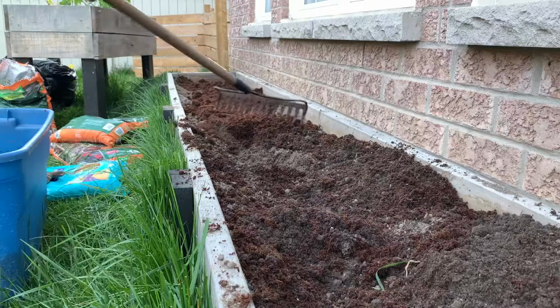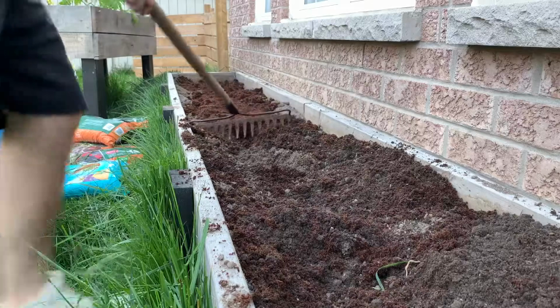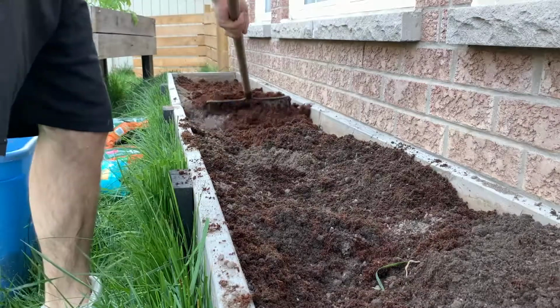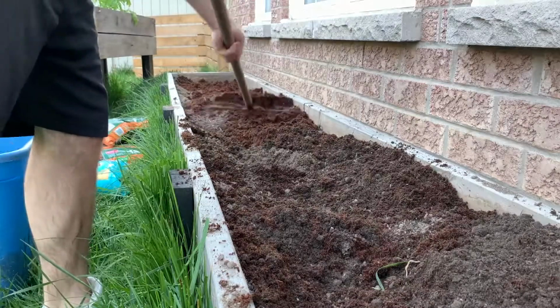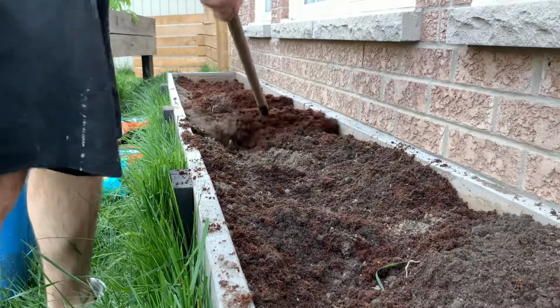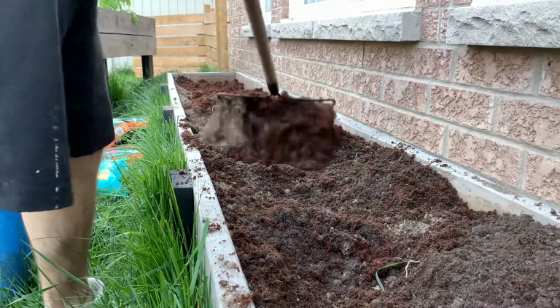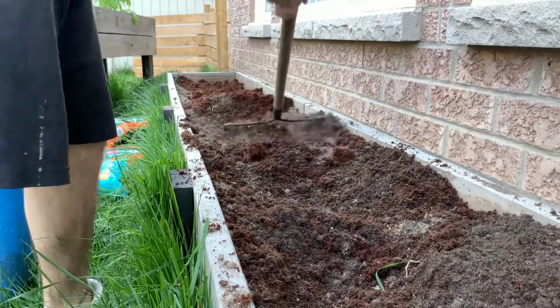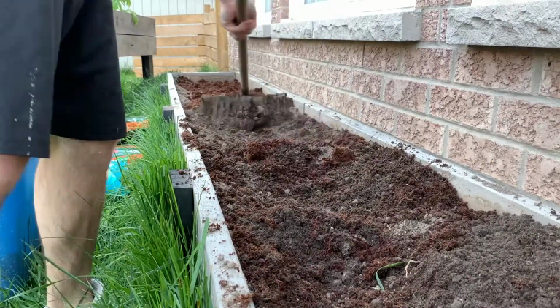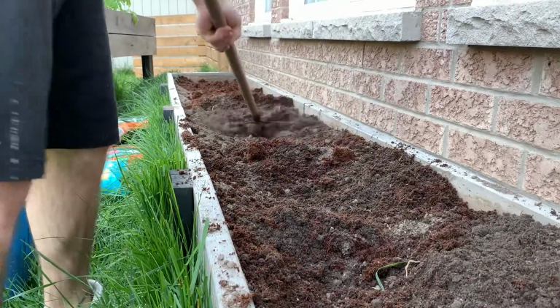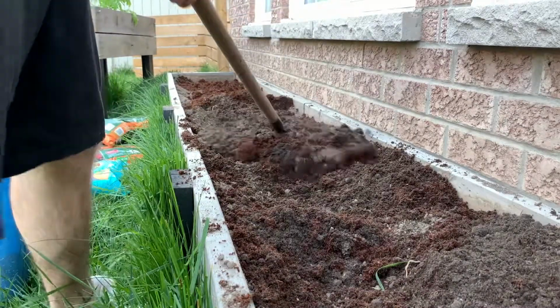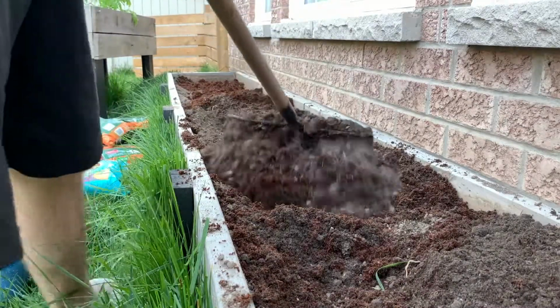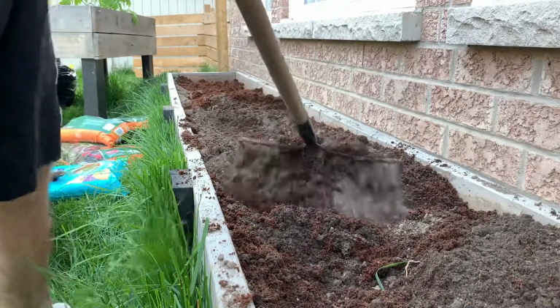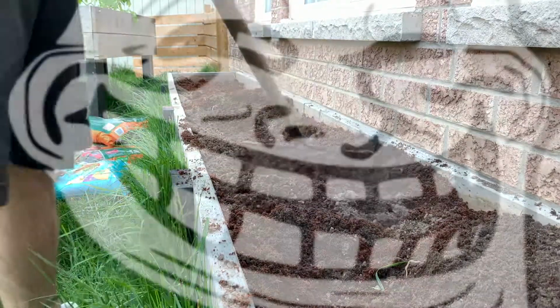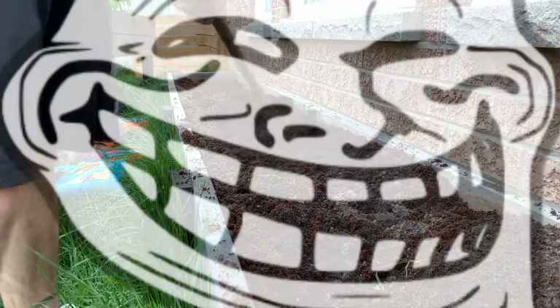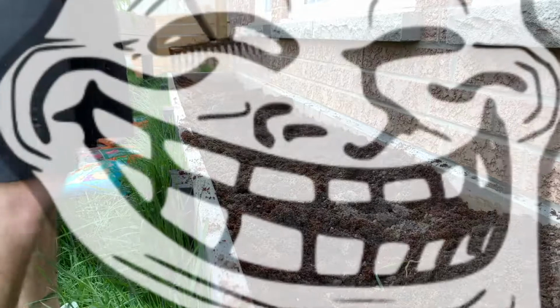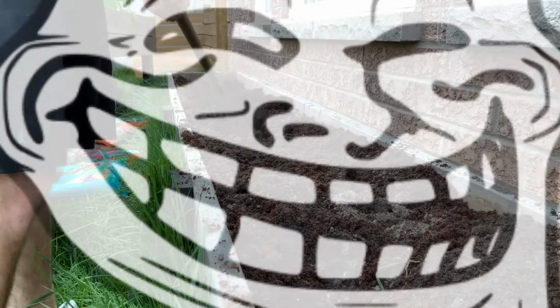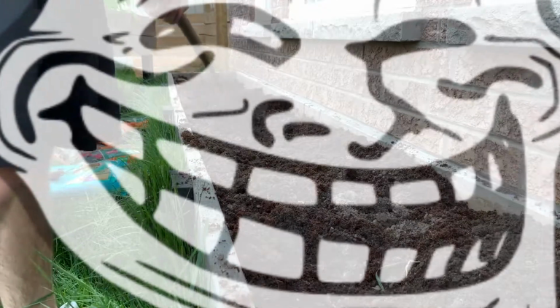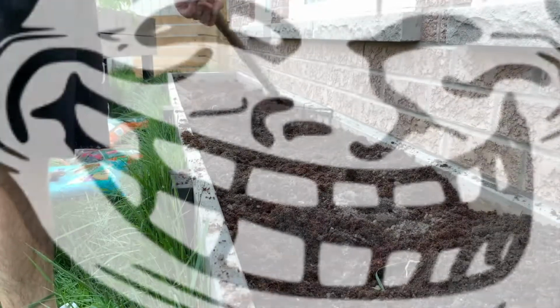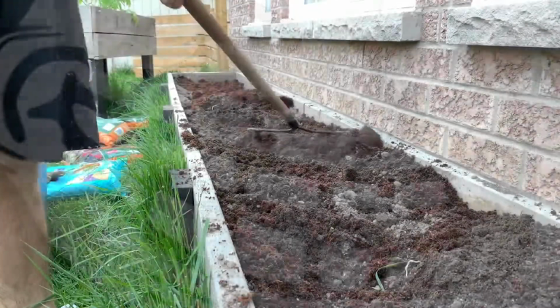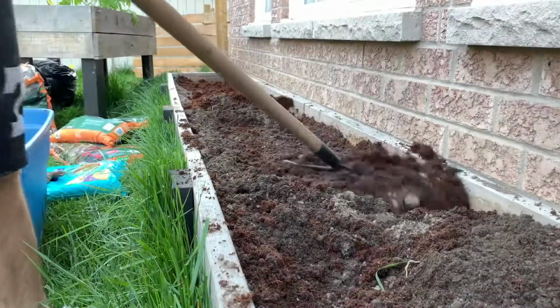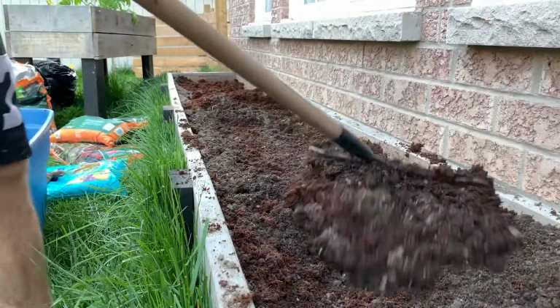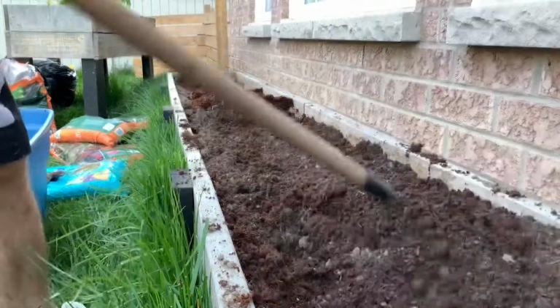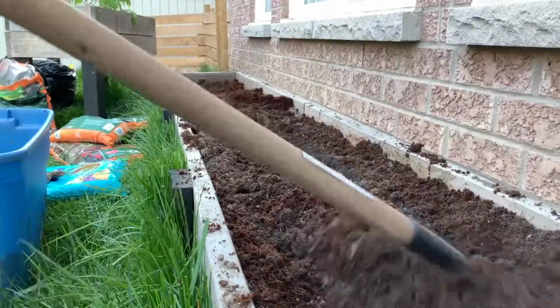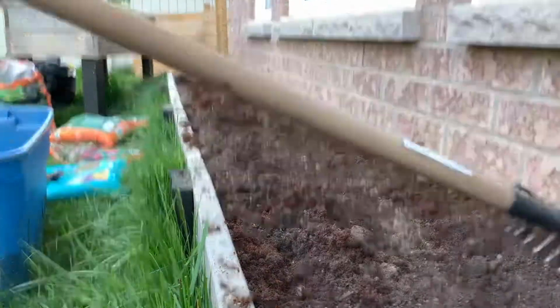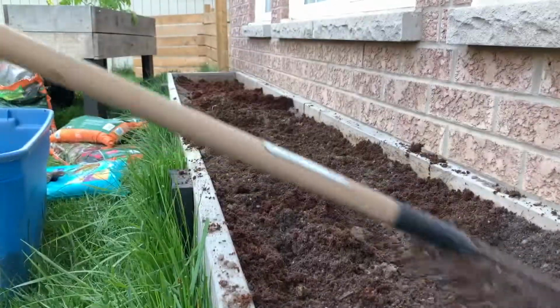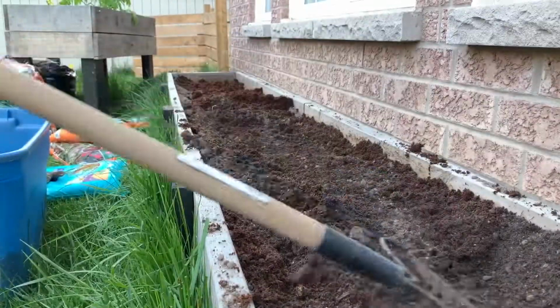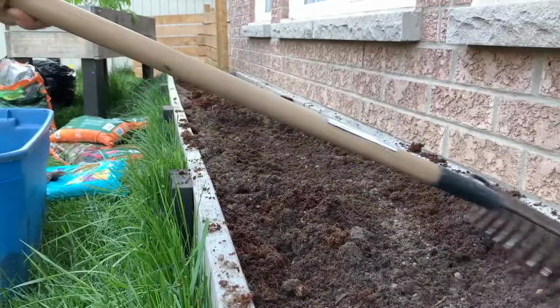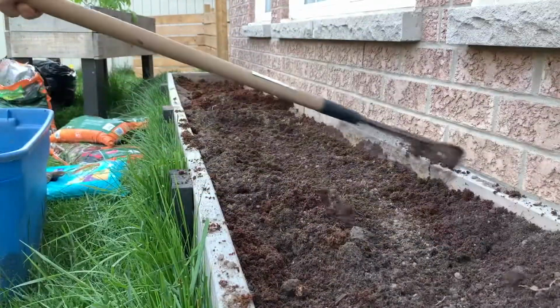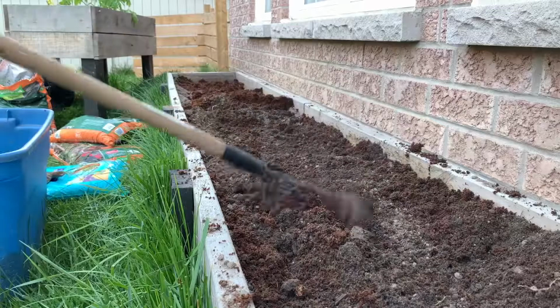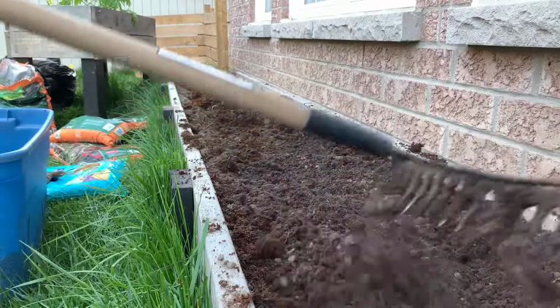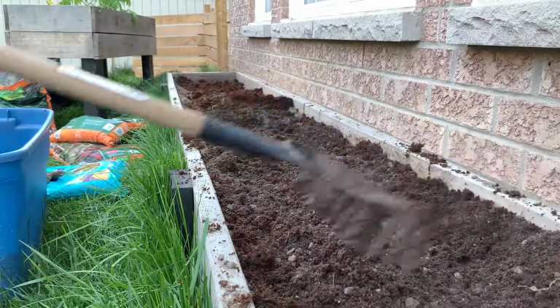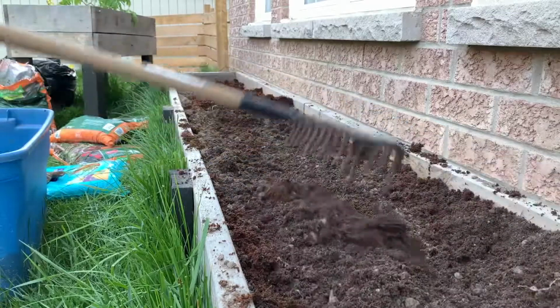Guys, so as you can see we put in the coconut coir. I'll show you the process of how to make it go from a brick to some really good medium for growing in another part of the video.